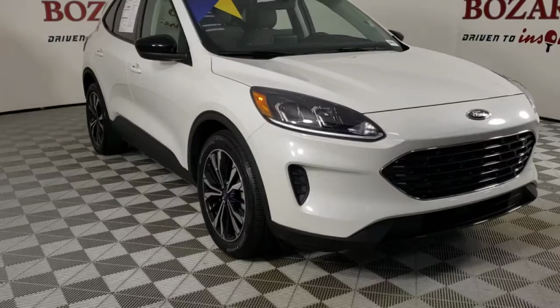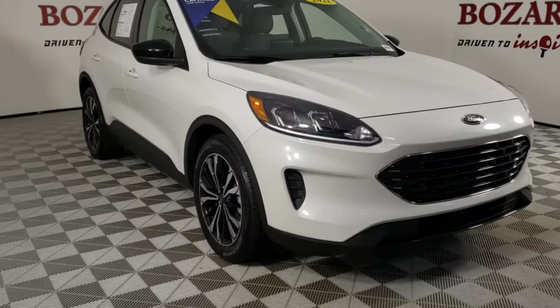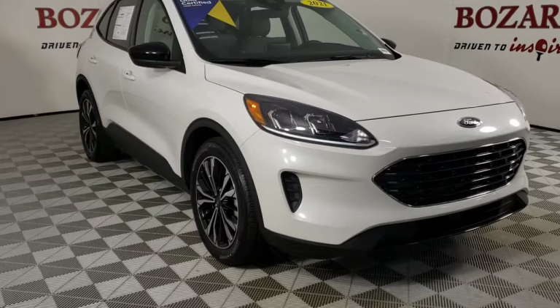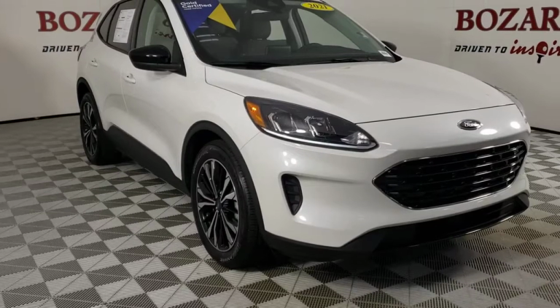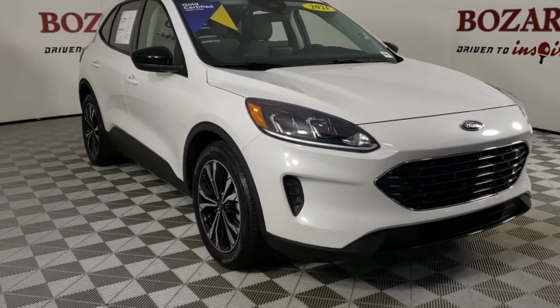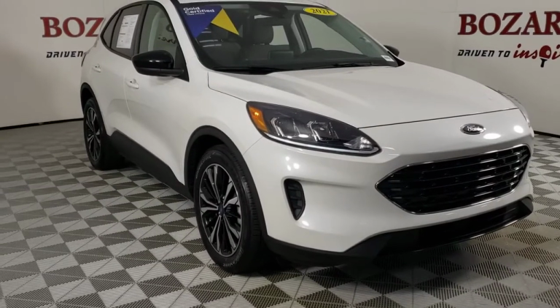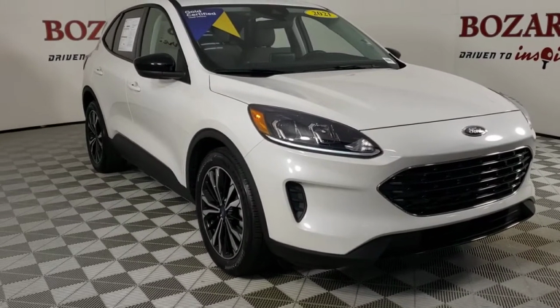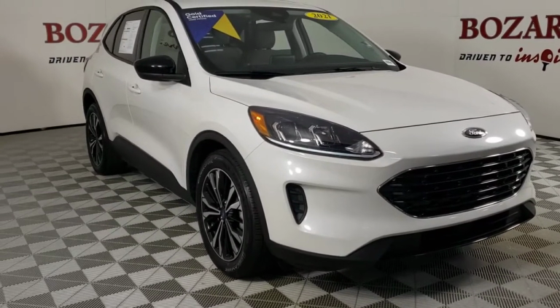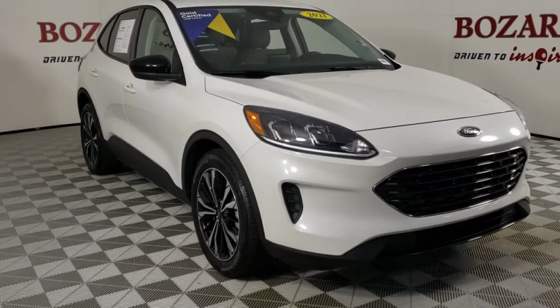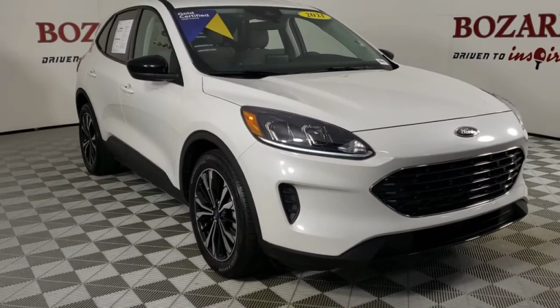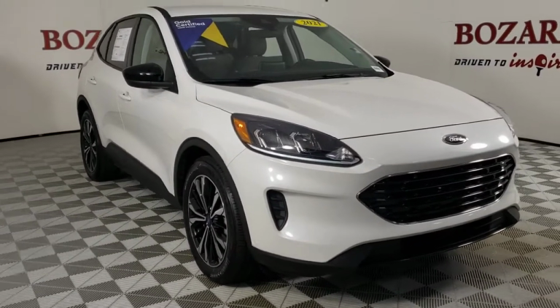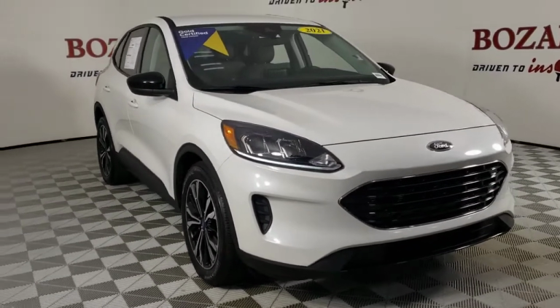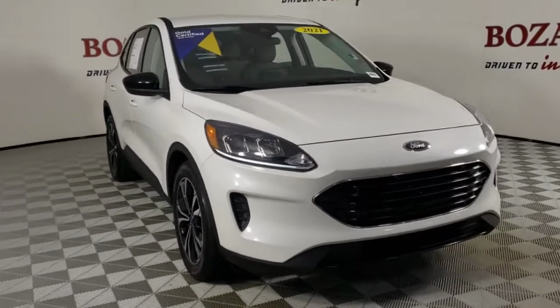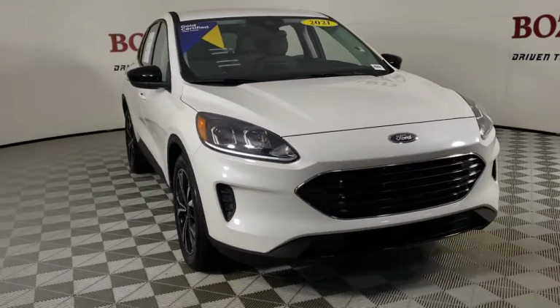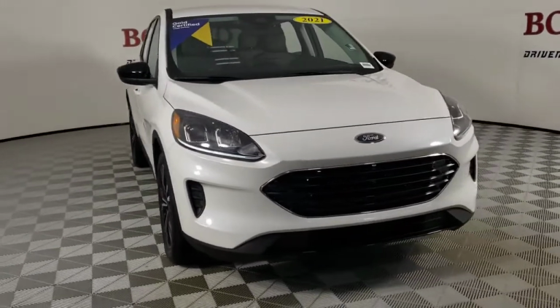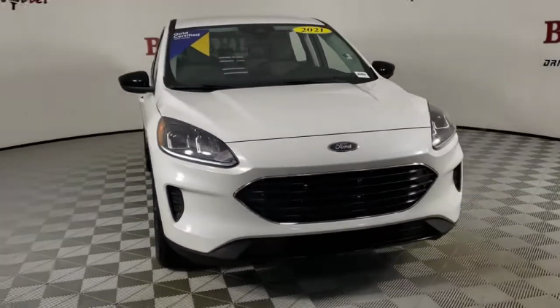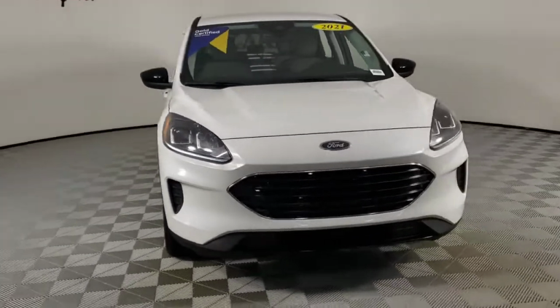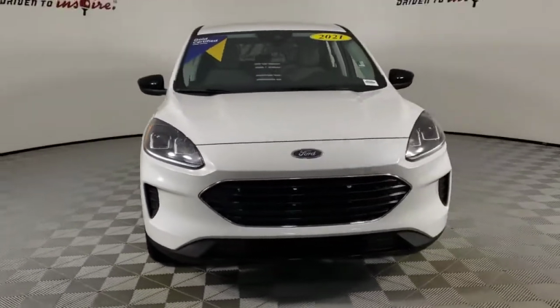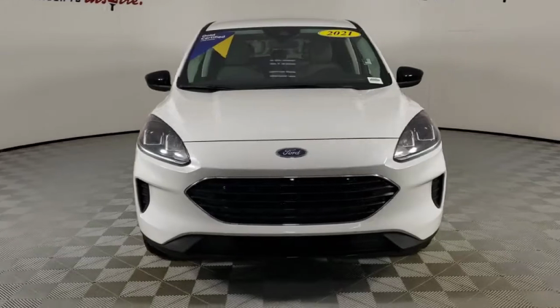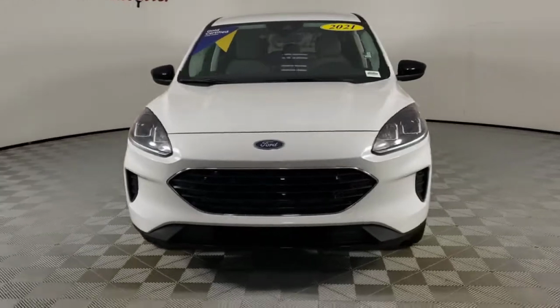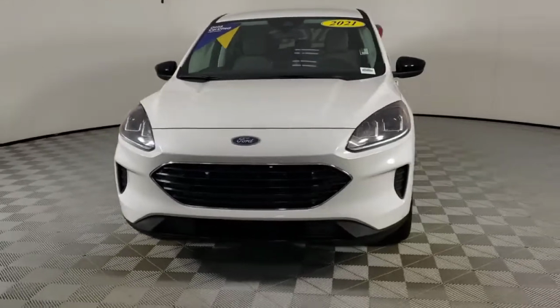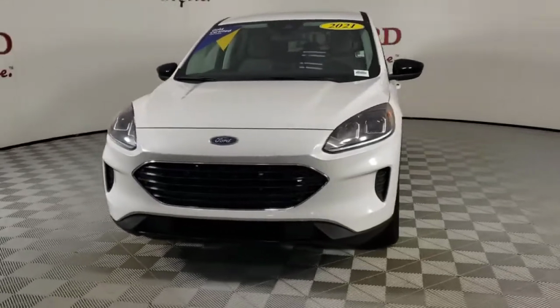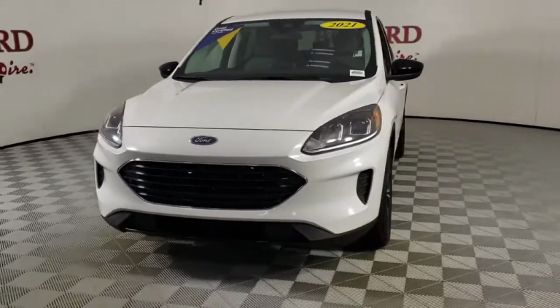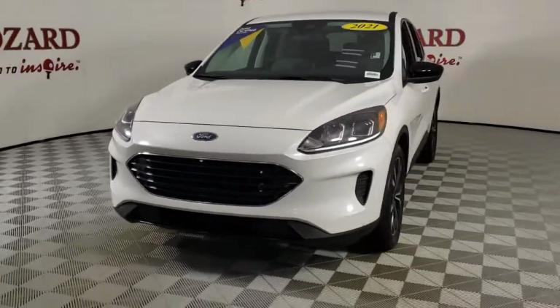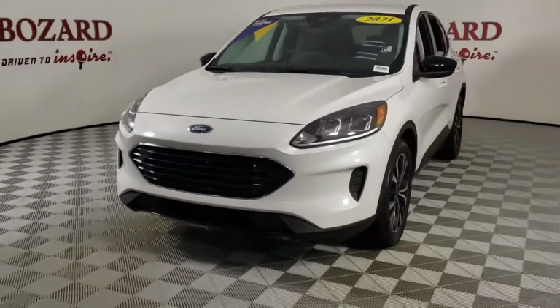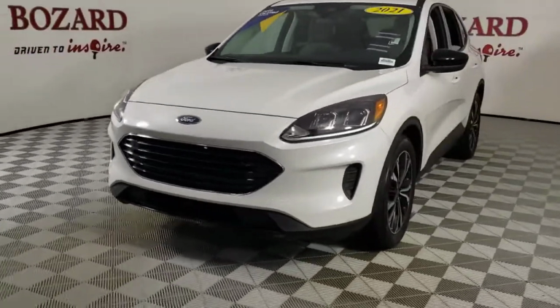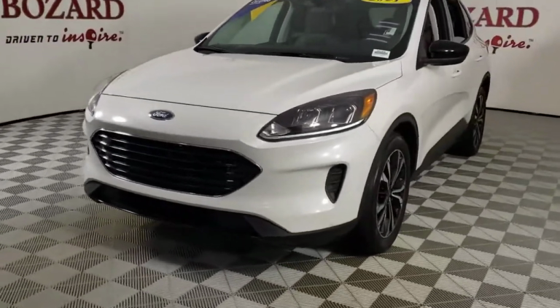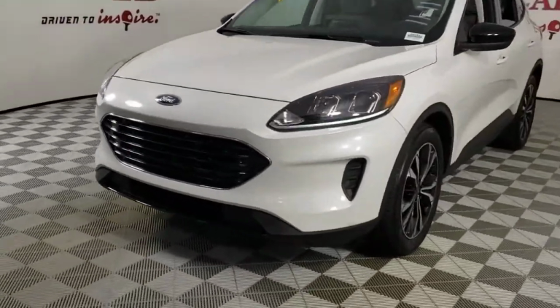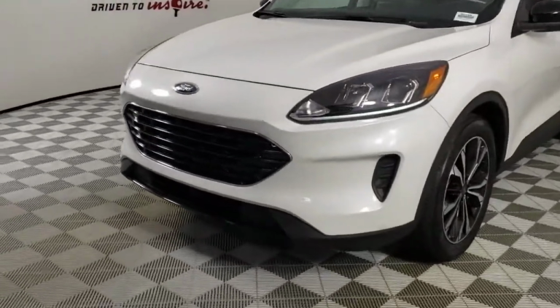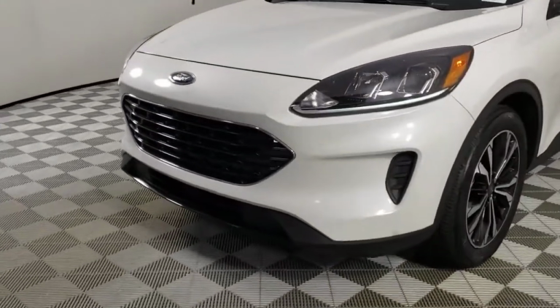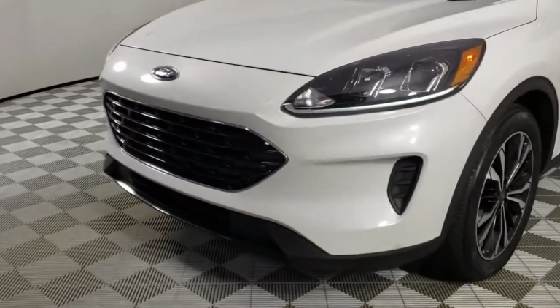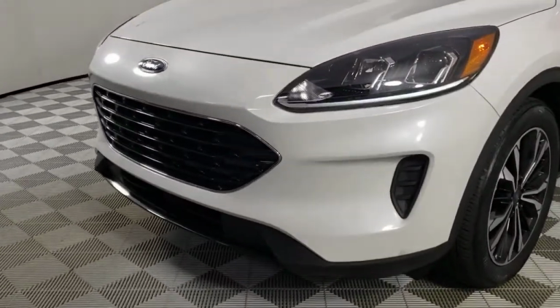You just found the 2021 Ford Escape. This vehicle still has fewer than 15,000 miles on the clock, so it won't last long.